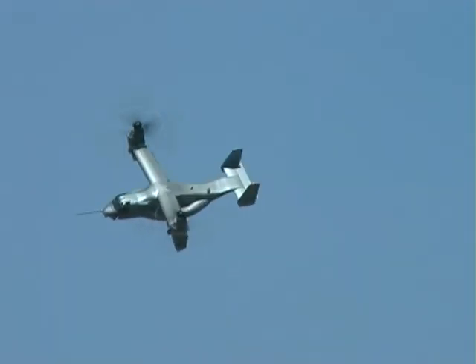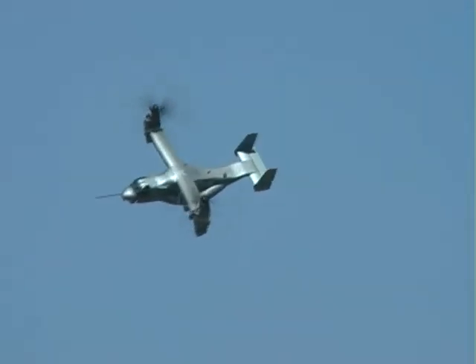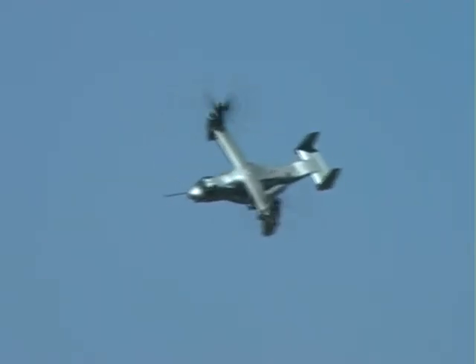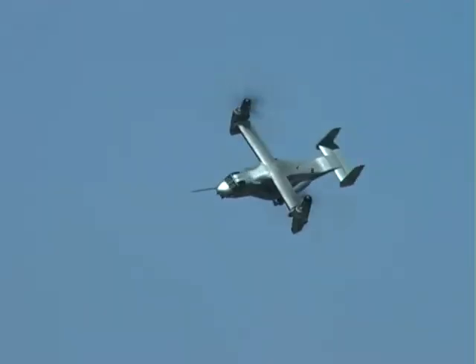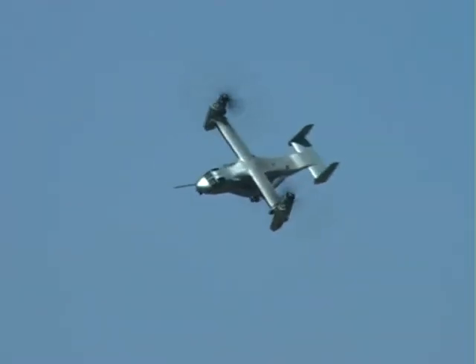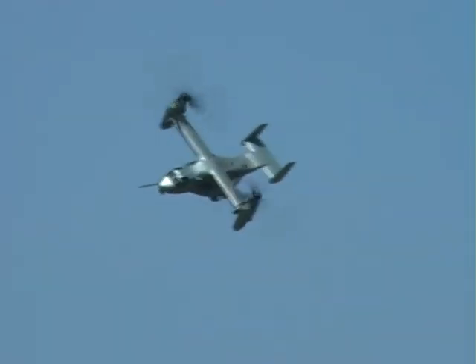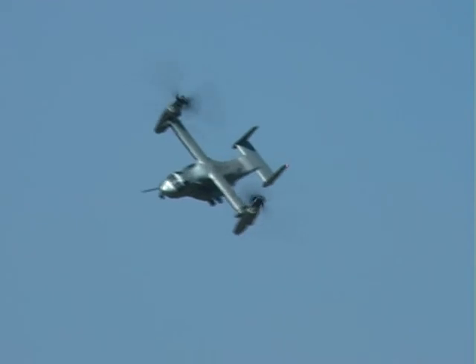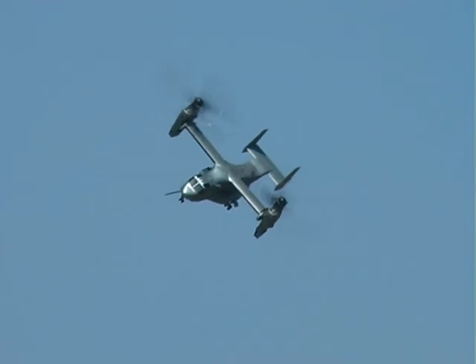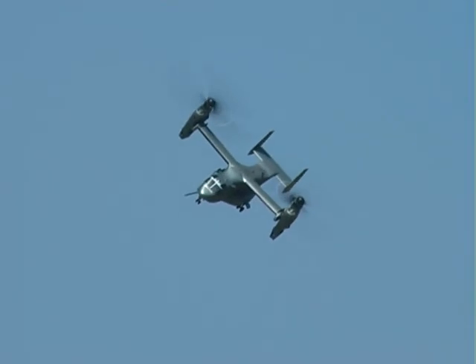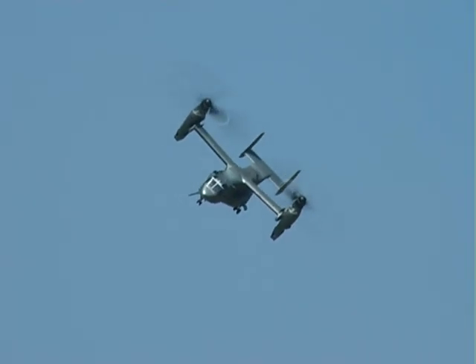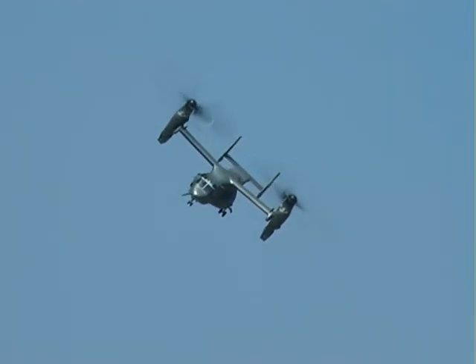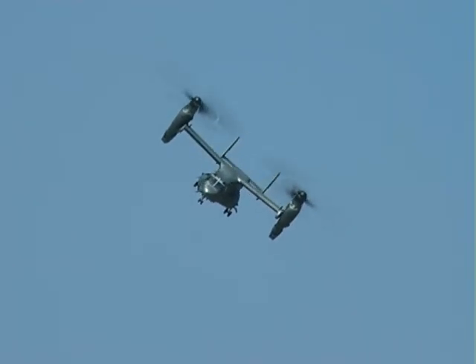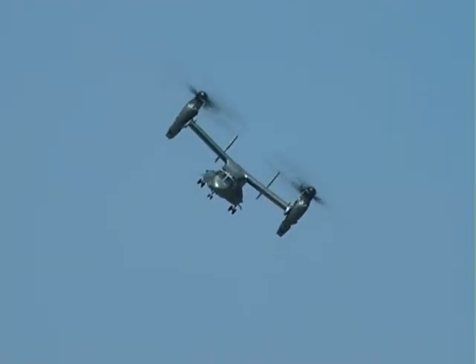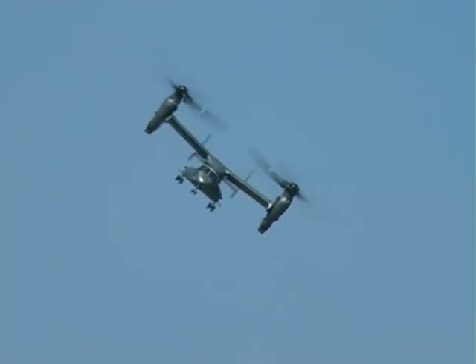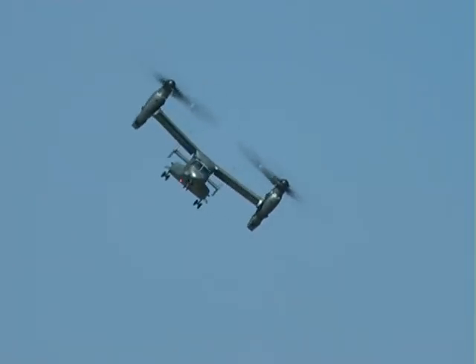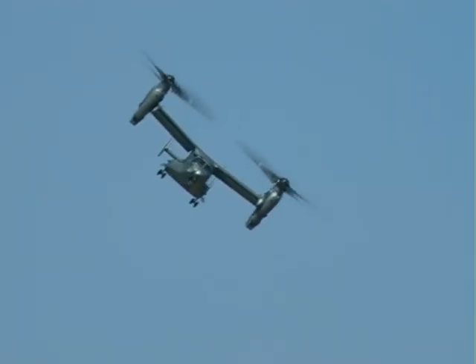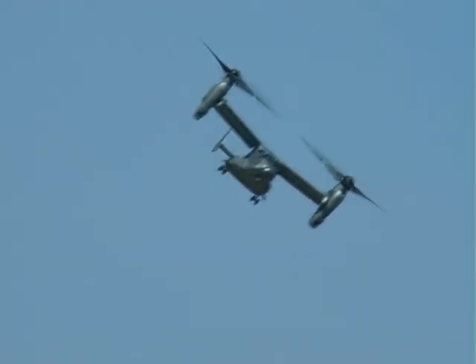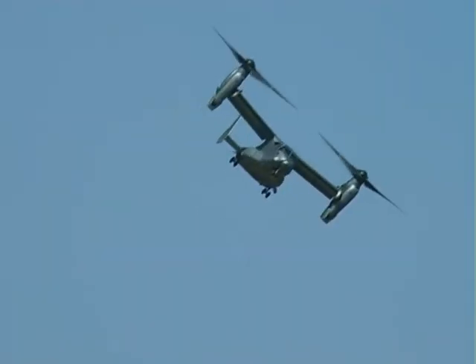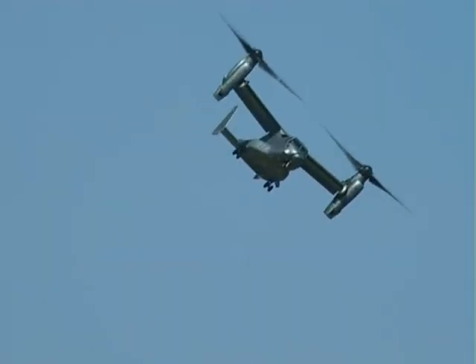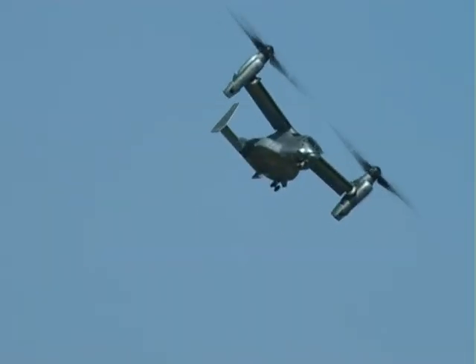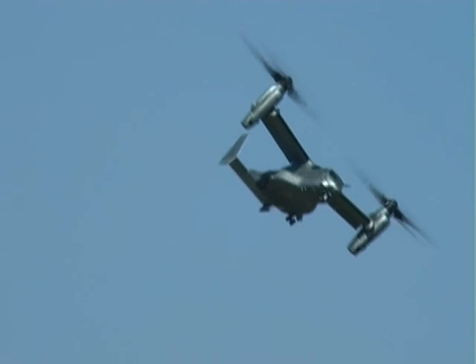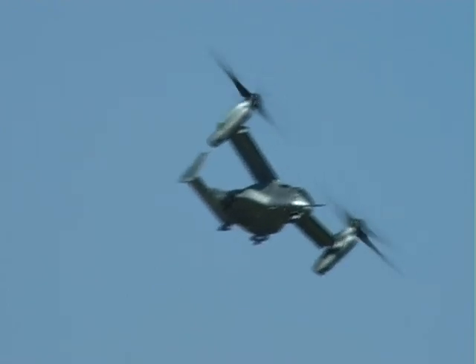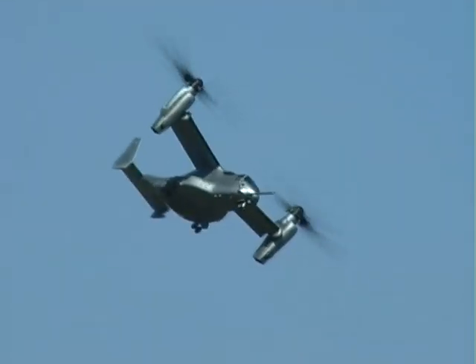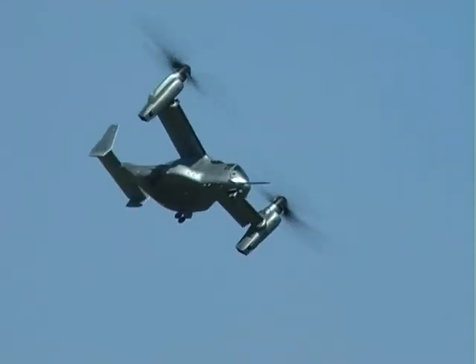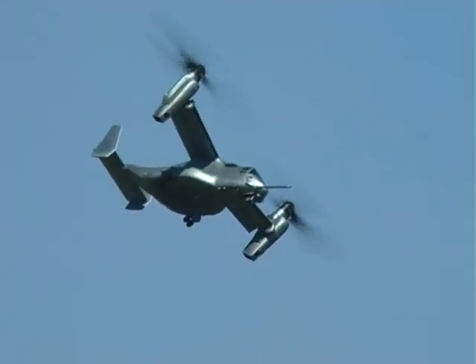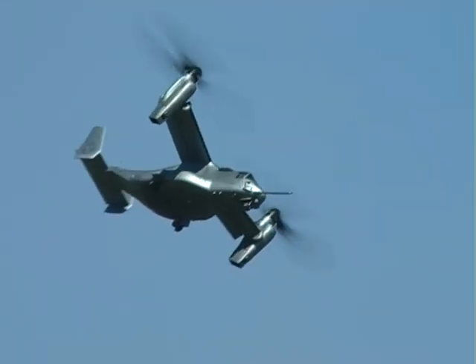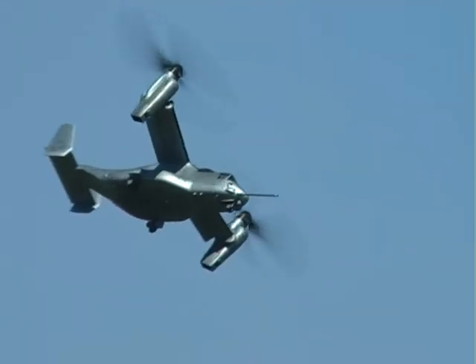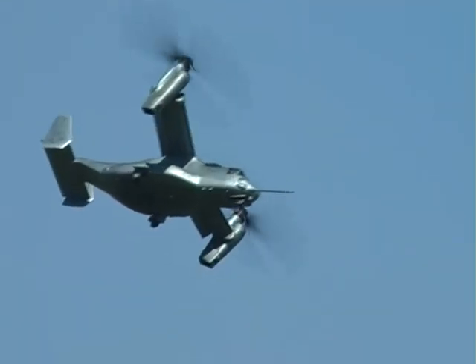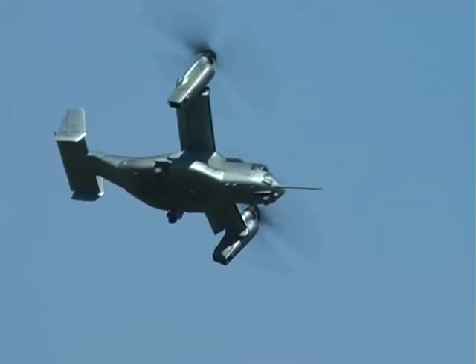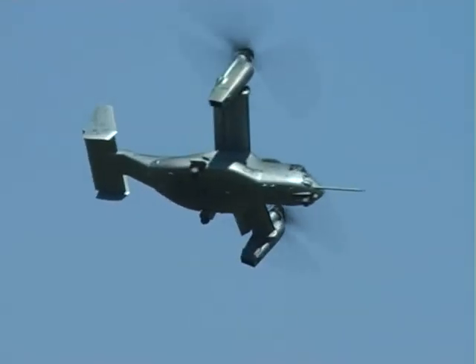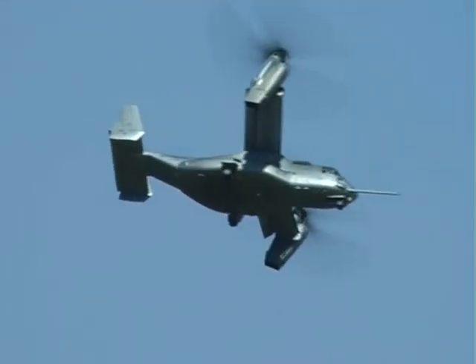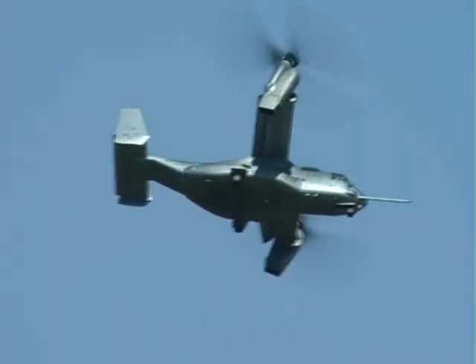not fully helicopter nor fully airplane. The US Marine Corps established its first fleet MV-22 squadron, the VMM-263 Thunder Twins, in March of this year. The squadron is going to be fully operational next year.